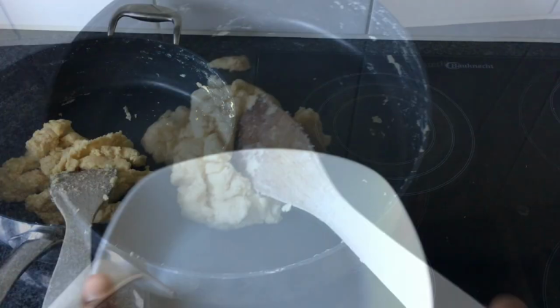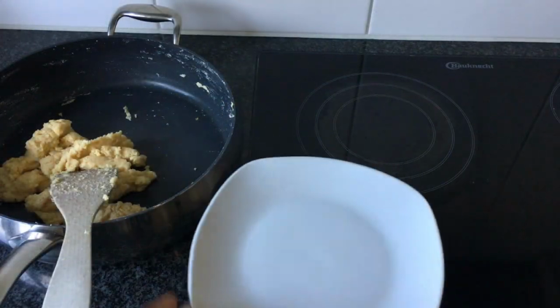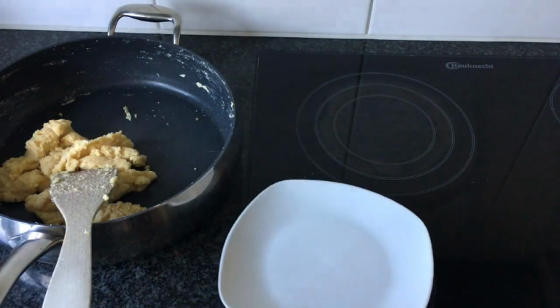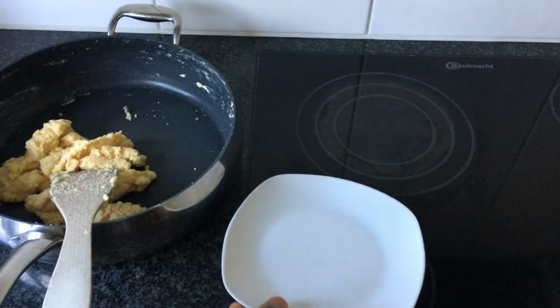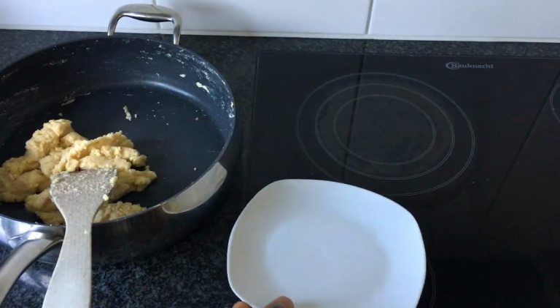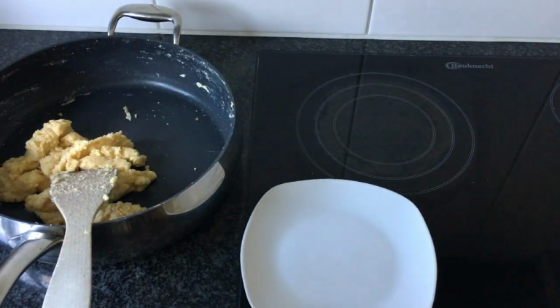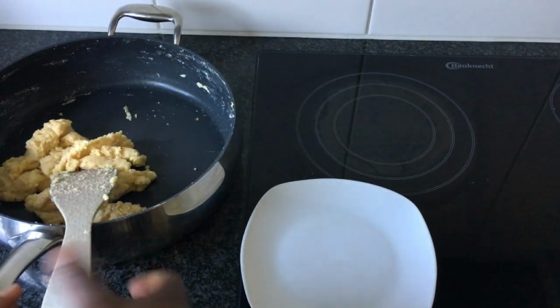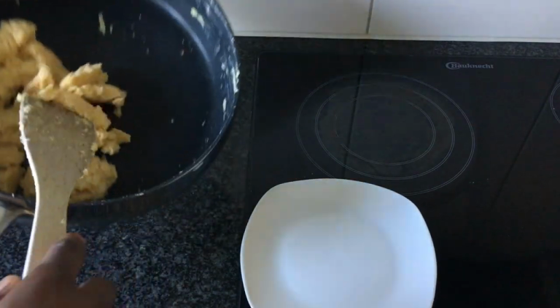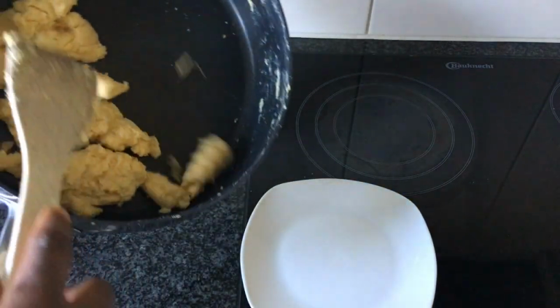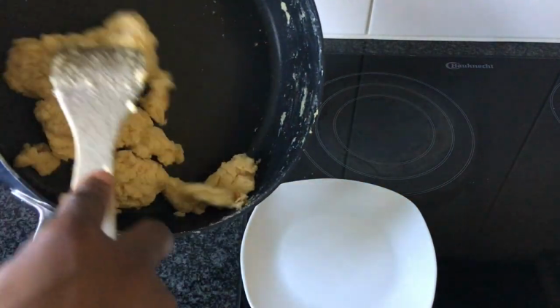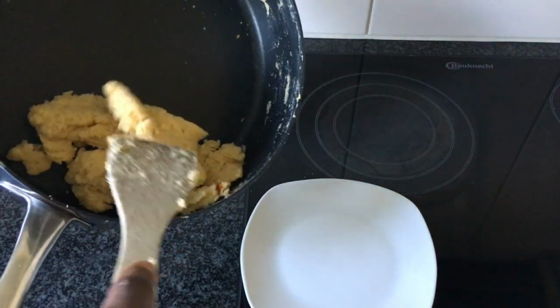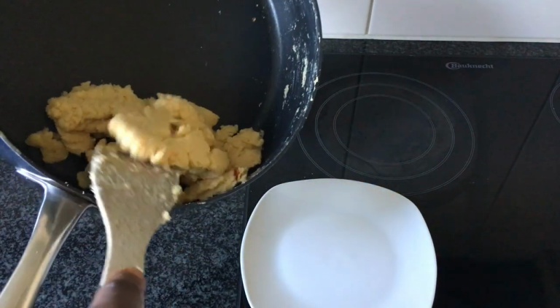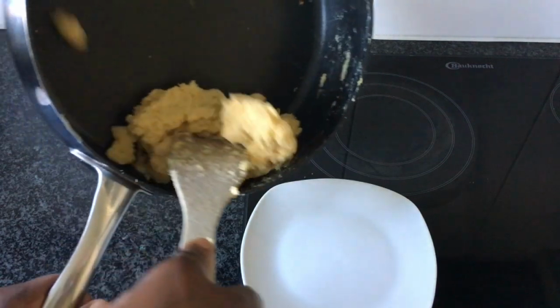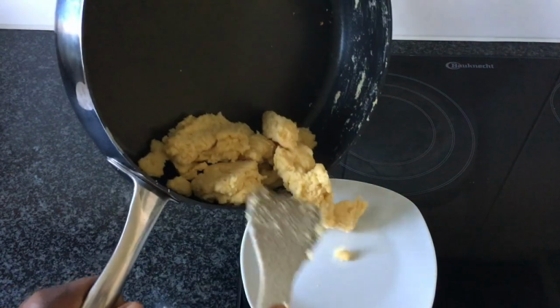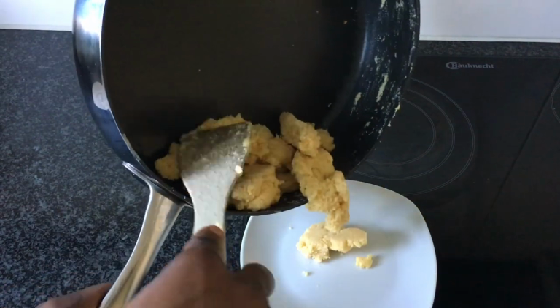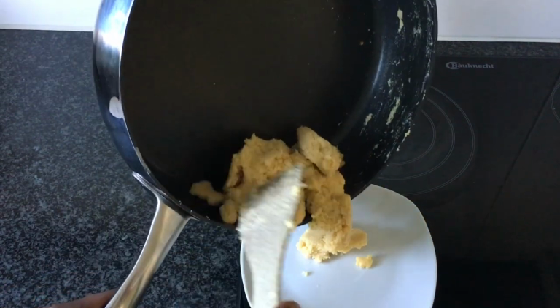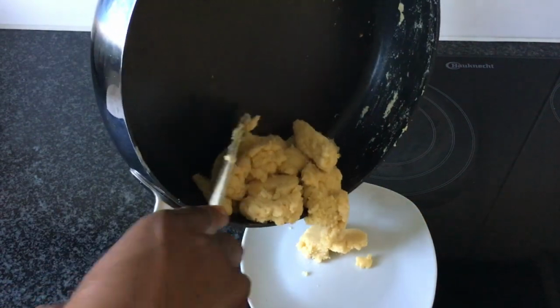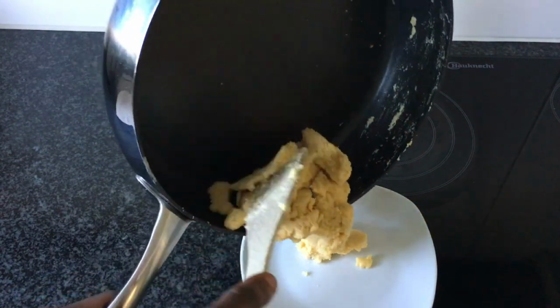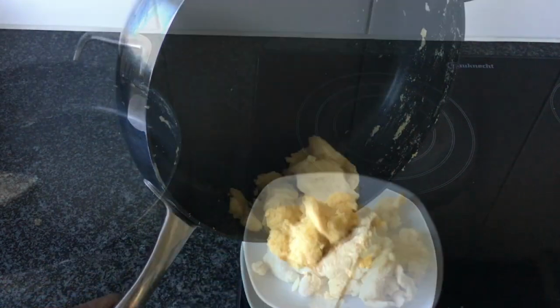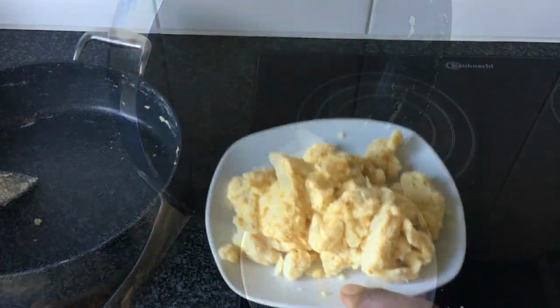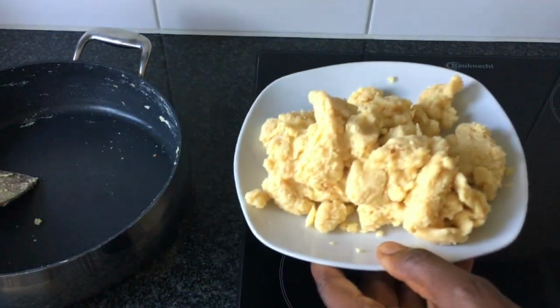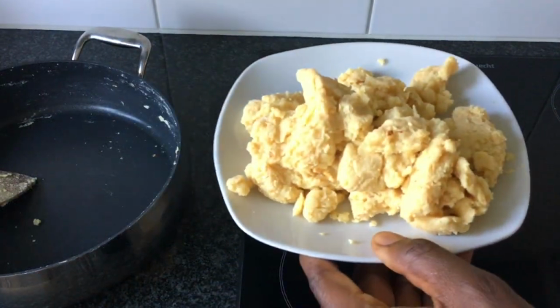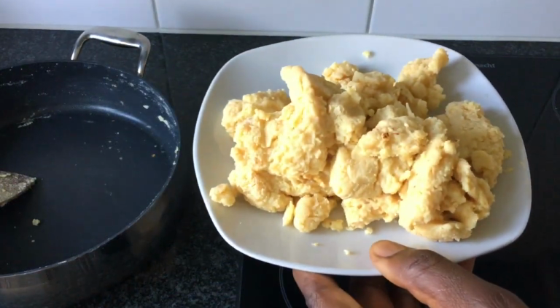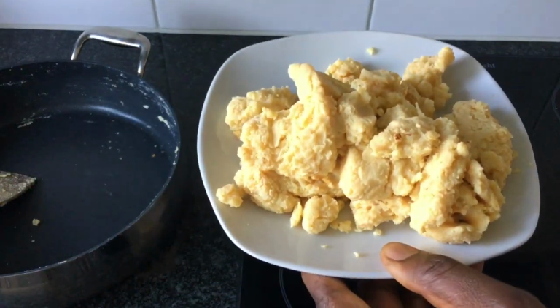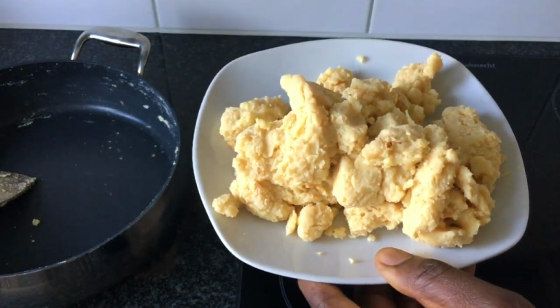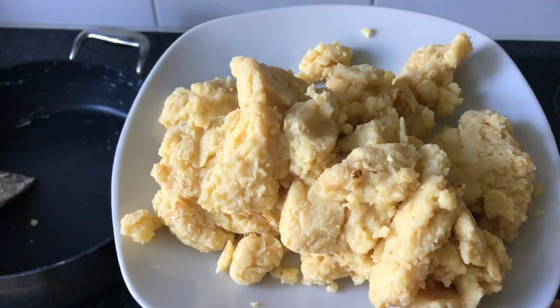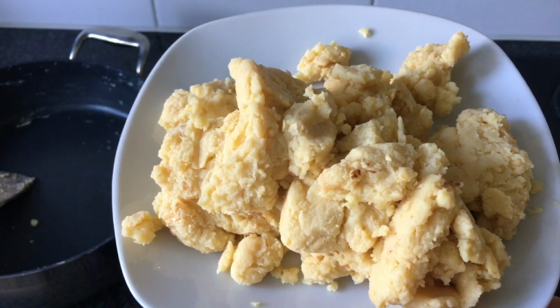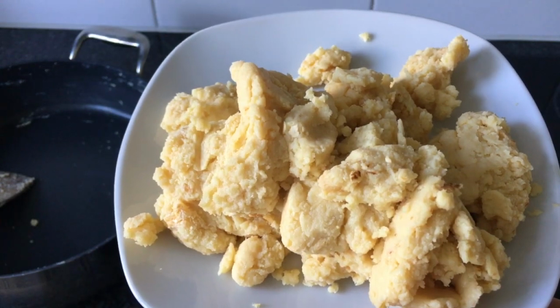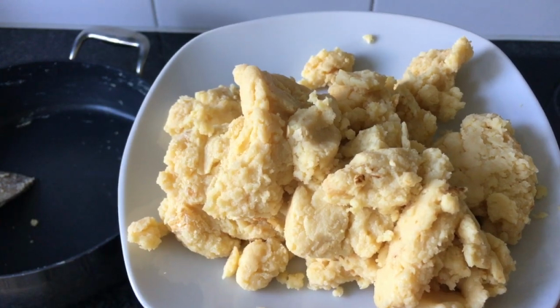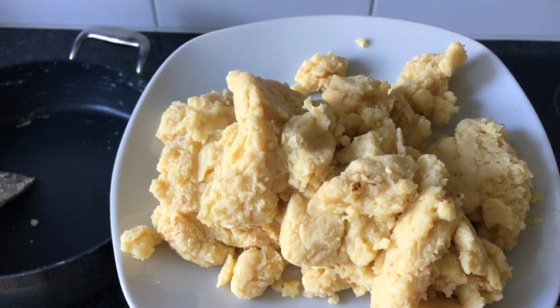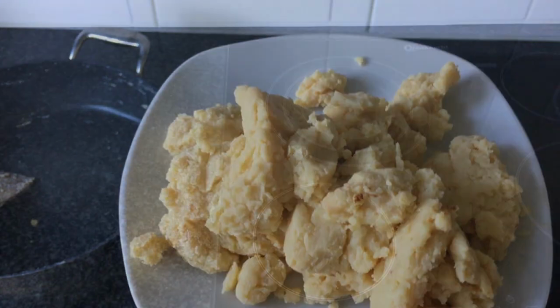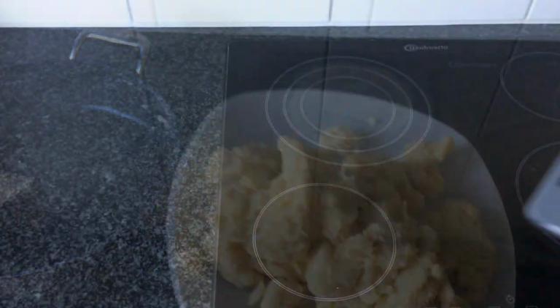And immediately remove the lump from the pot and put it on a plate. If not, it might get burned since the pot is still hot.